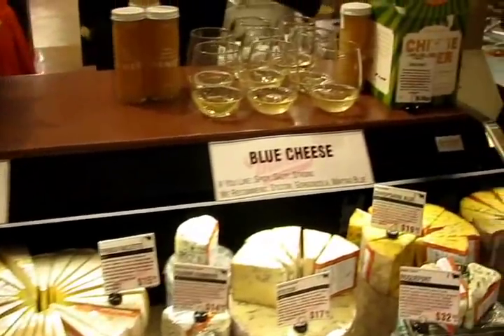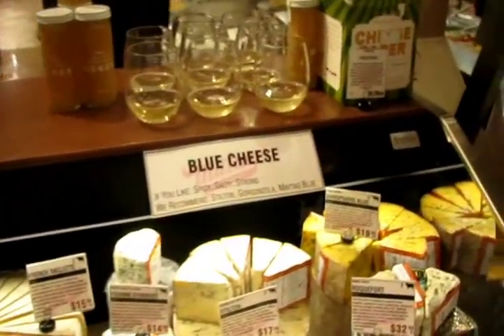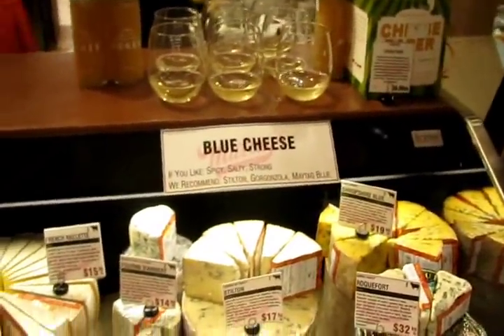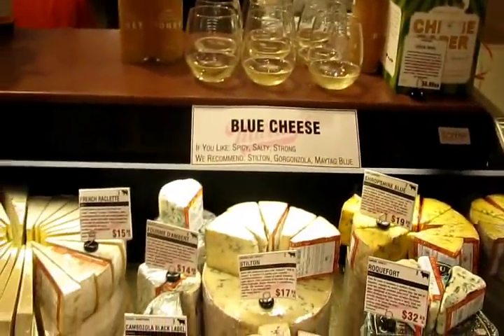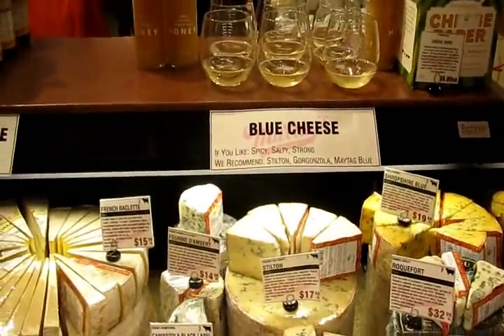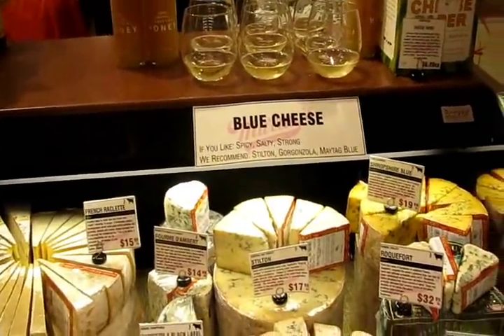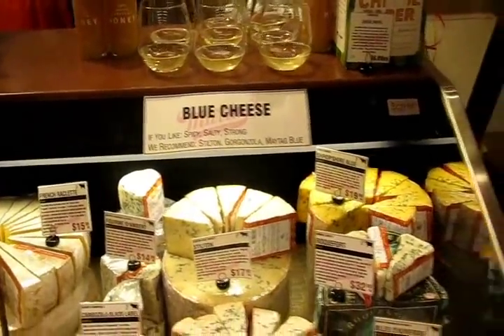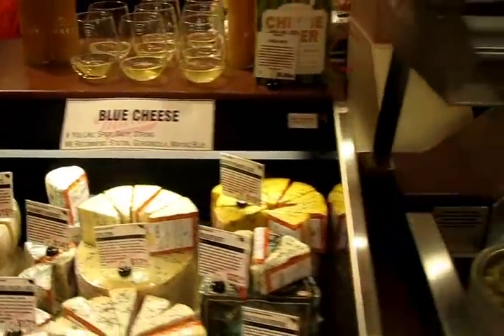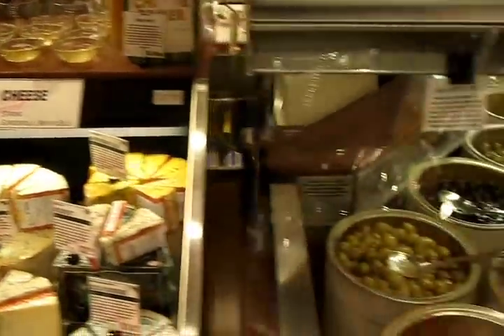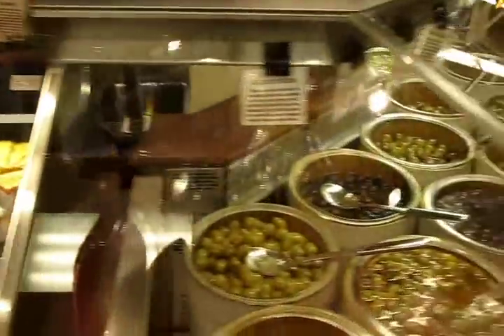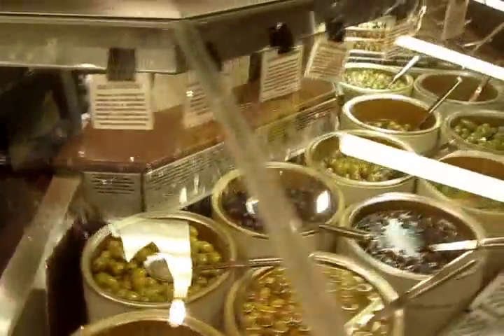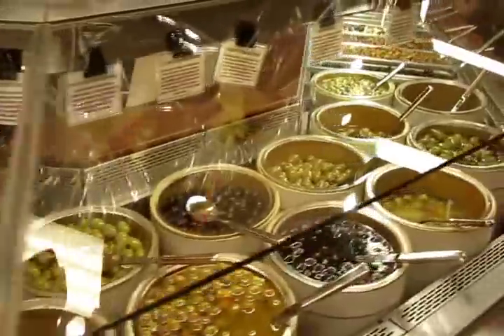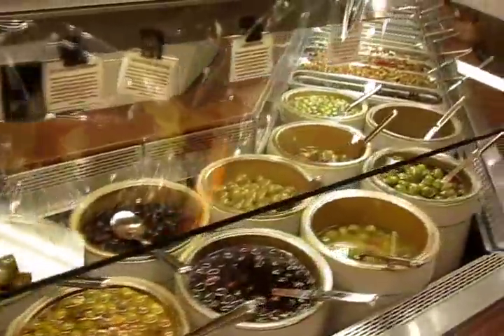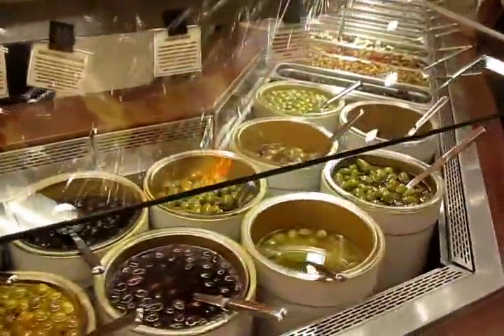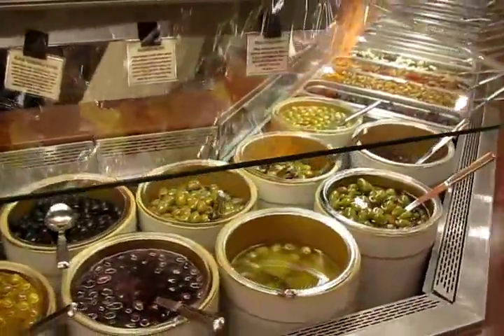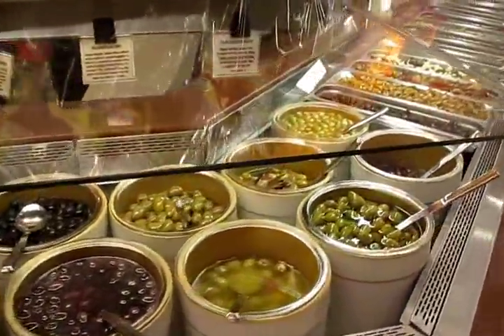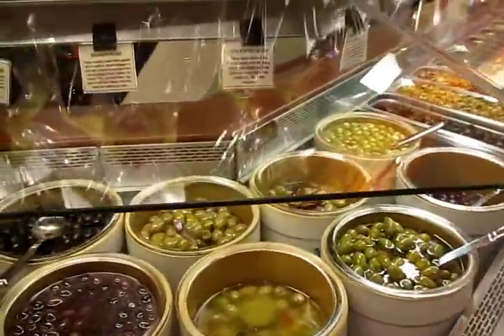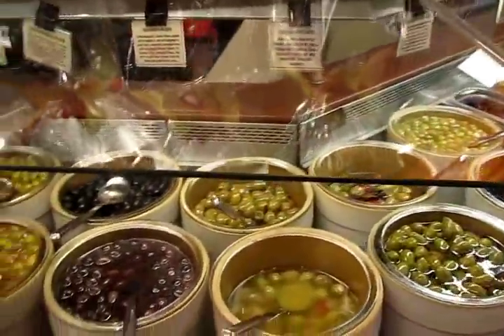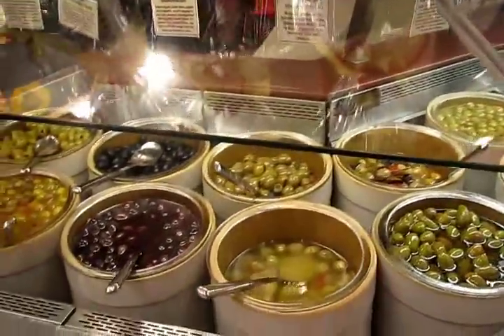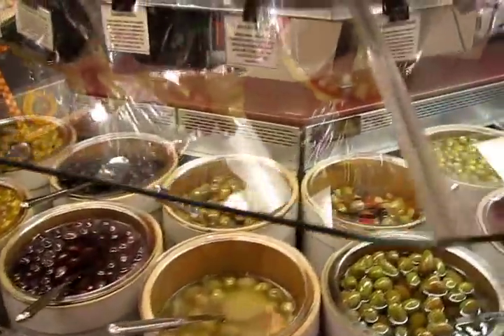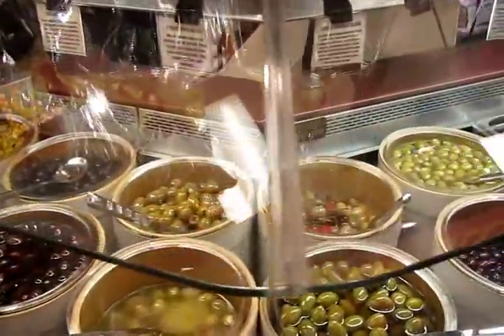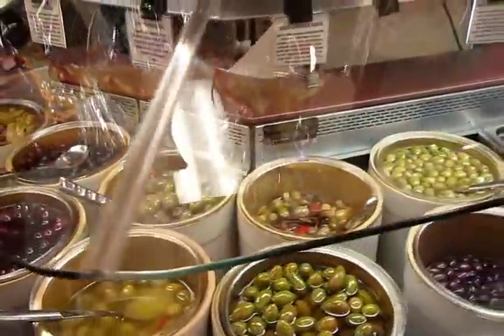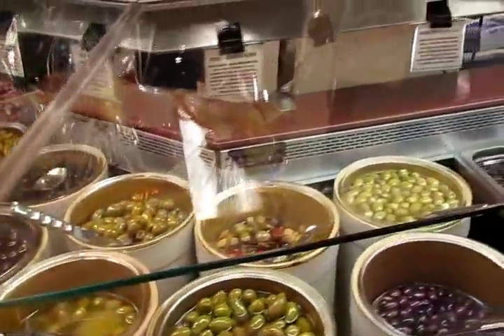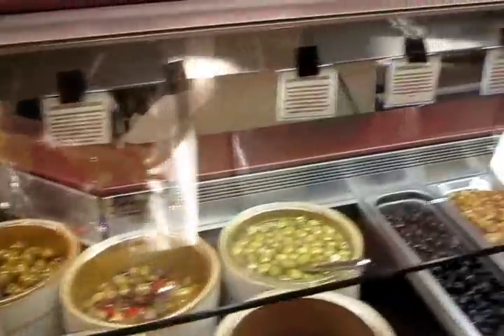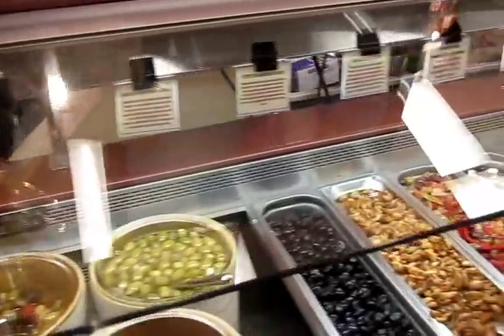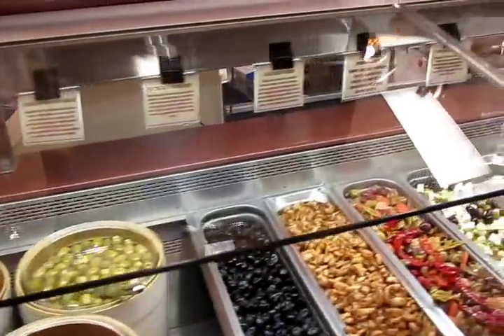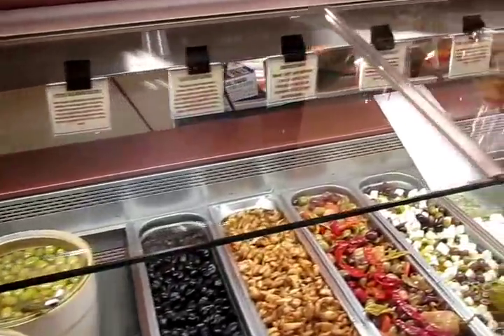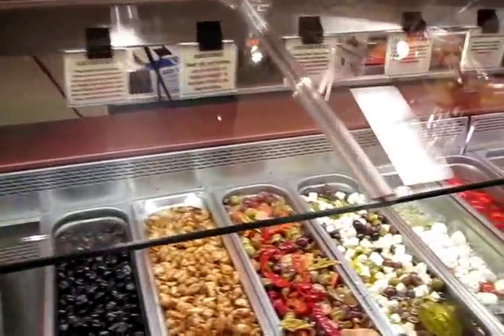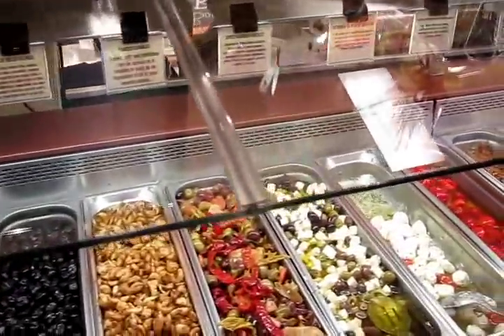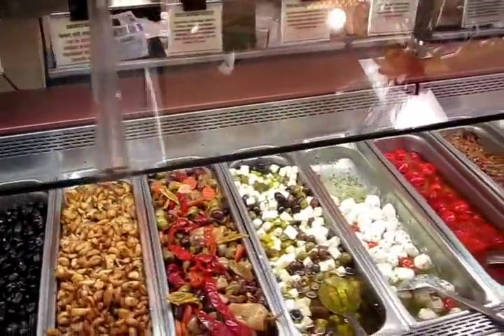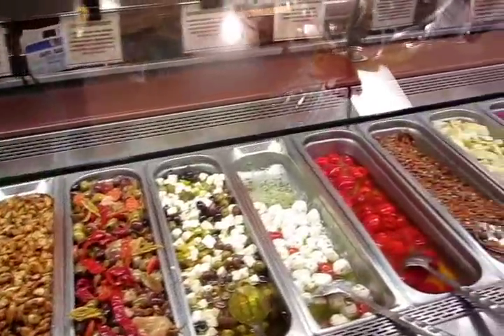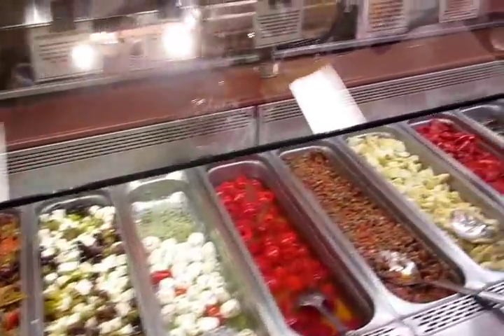Blue cheese for your stilton. Around here we get accompaniments to cheese — a selection of olives. I've lost count of how many, probably at least a dozen. Come around here, there's various salads and stuff.